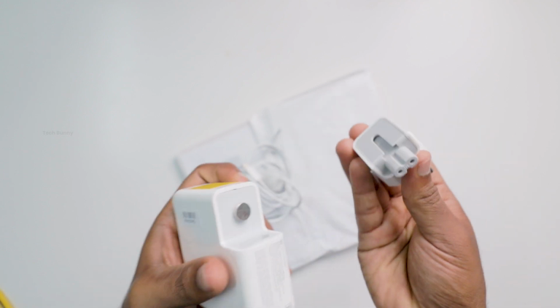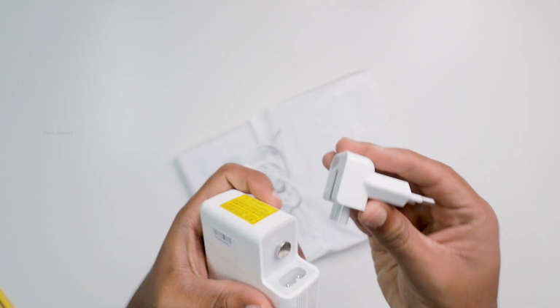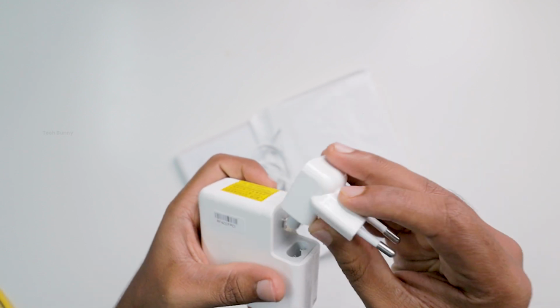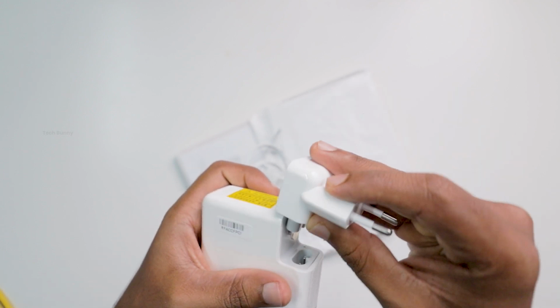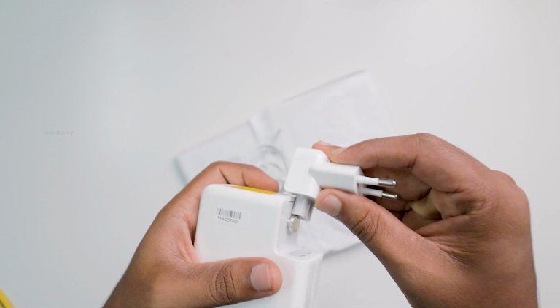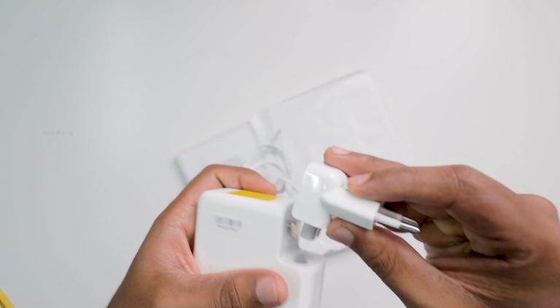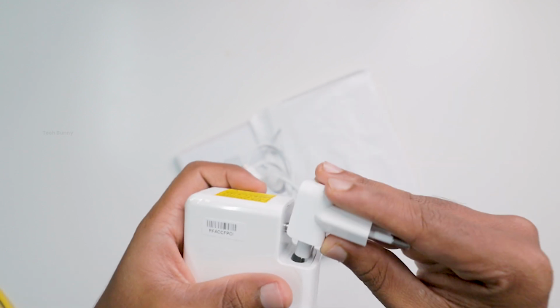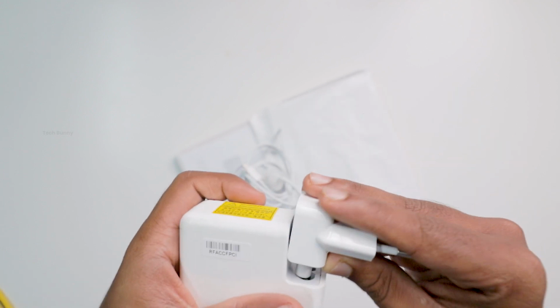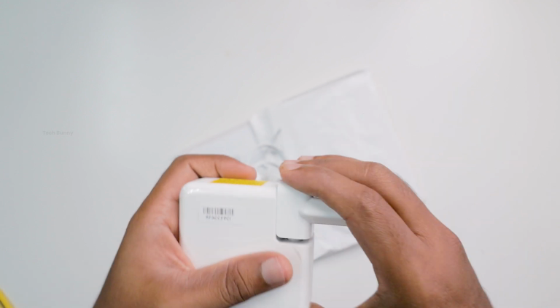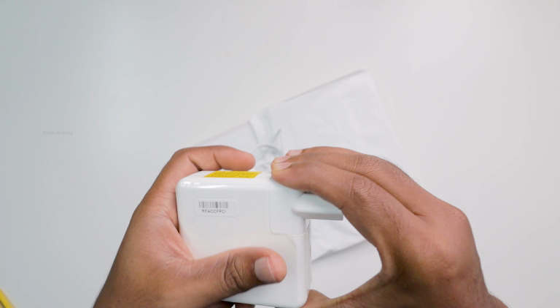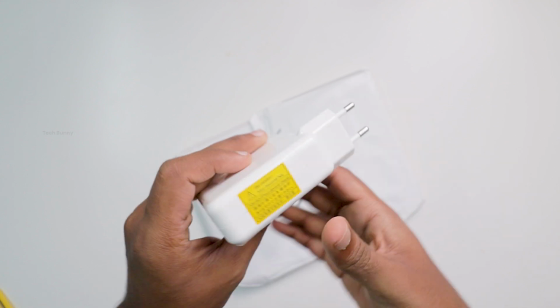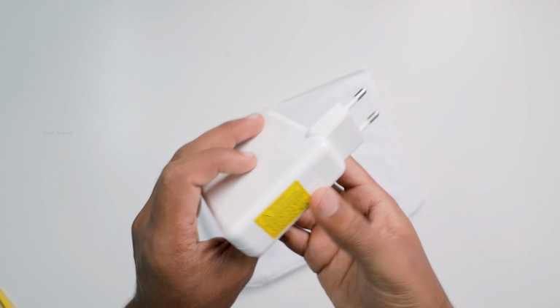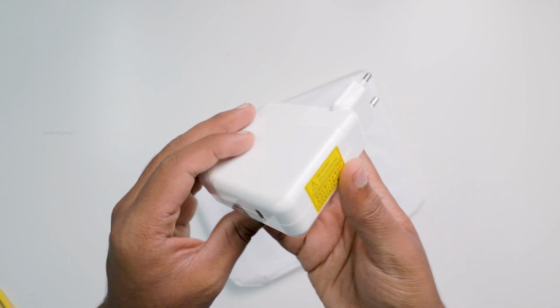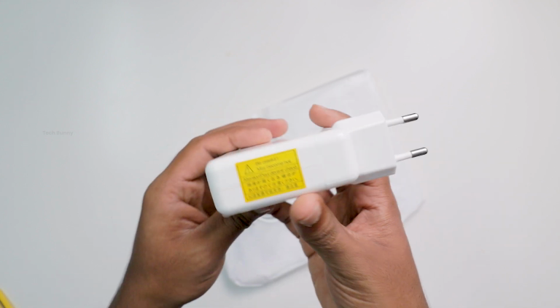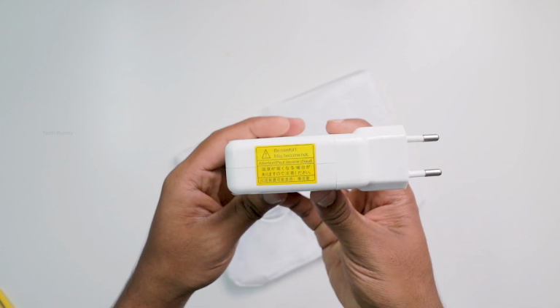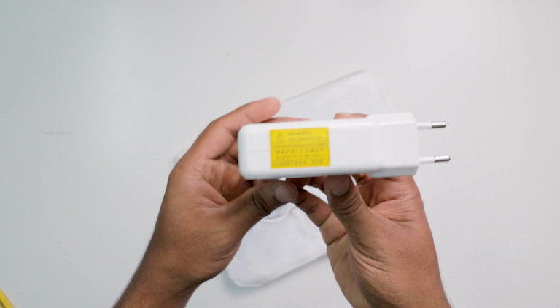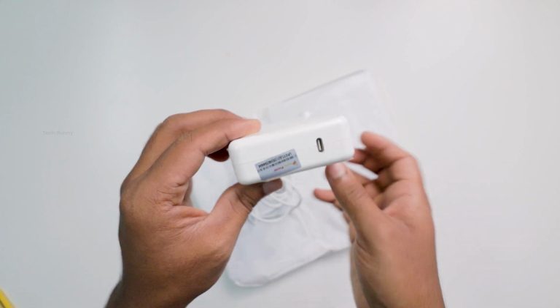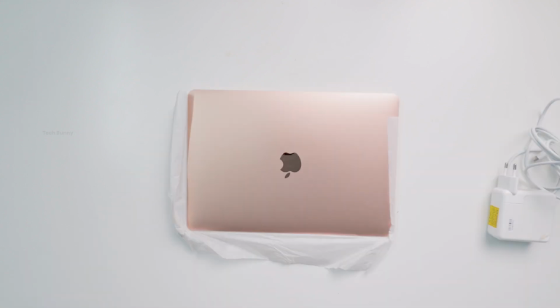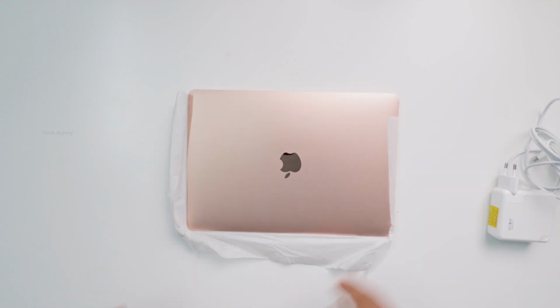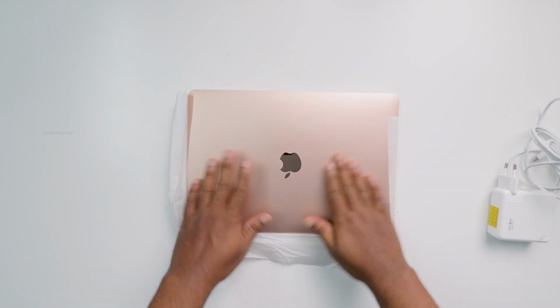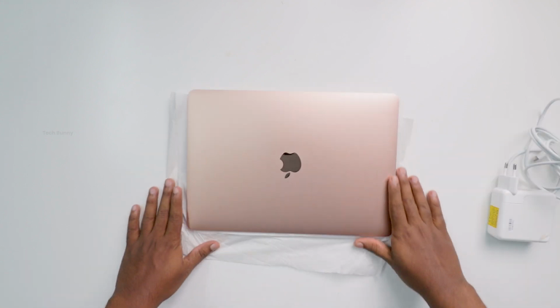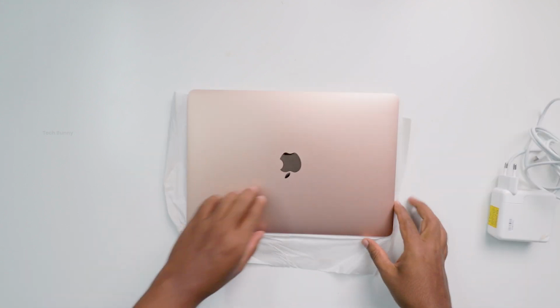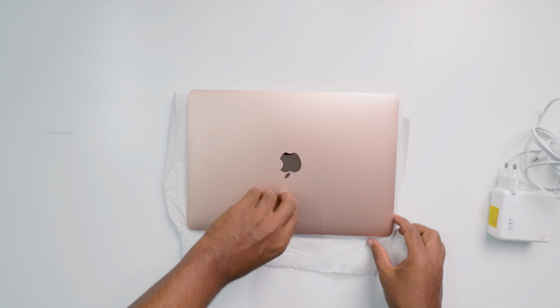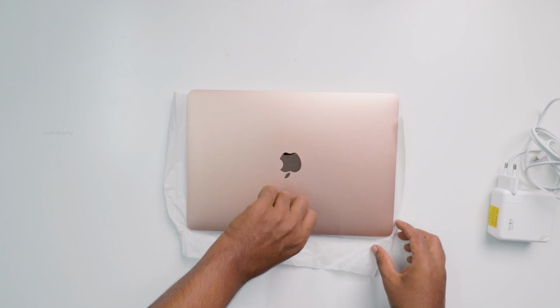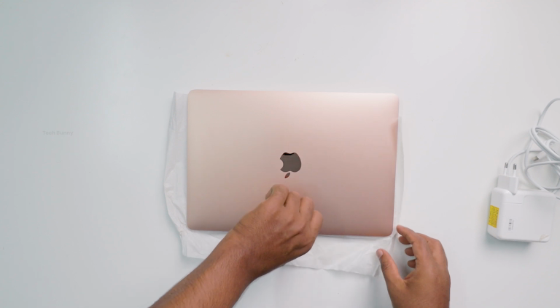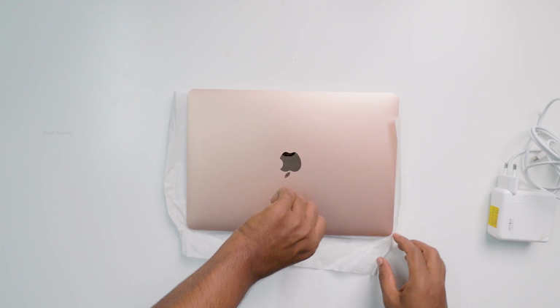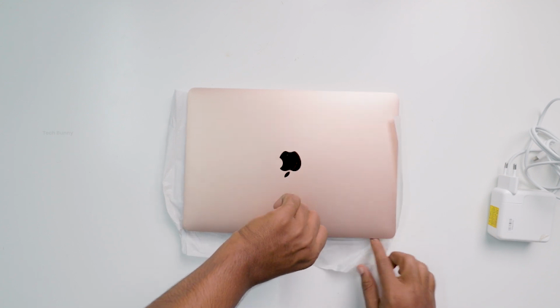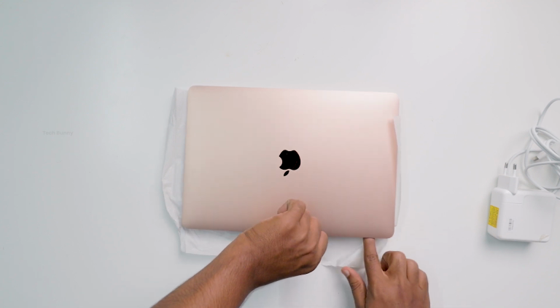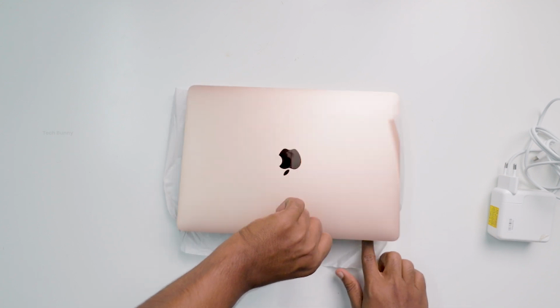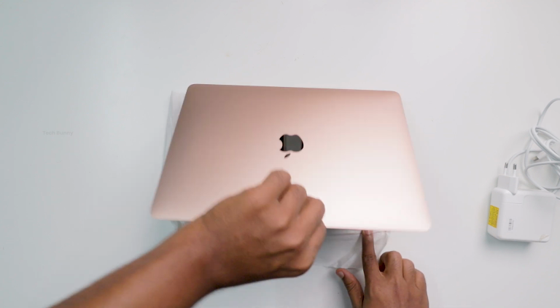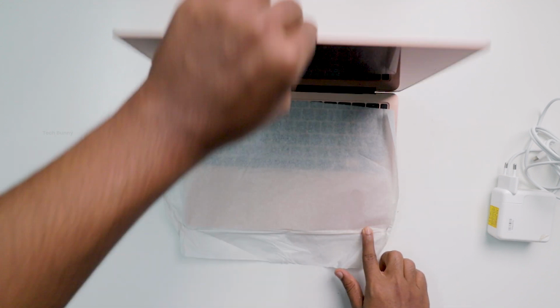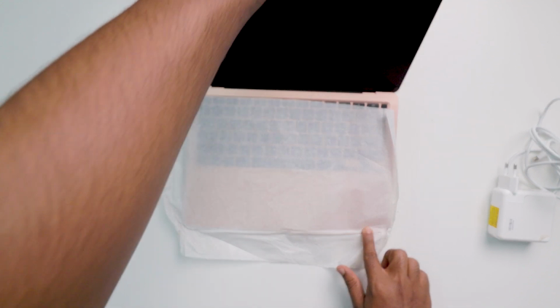The battery health of this MacBook Air is 100% and it is working fine without any issues. I'm using this one for a couple of months and have never experienced any issues with it.